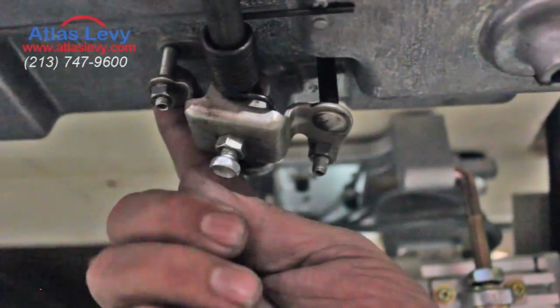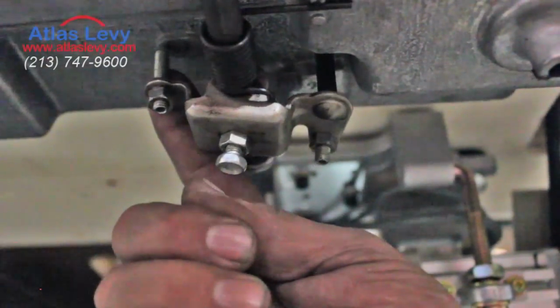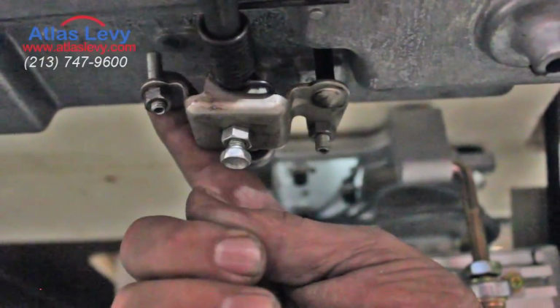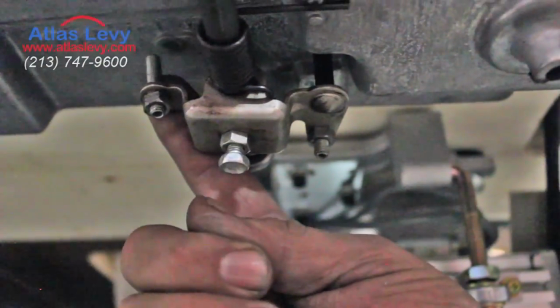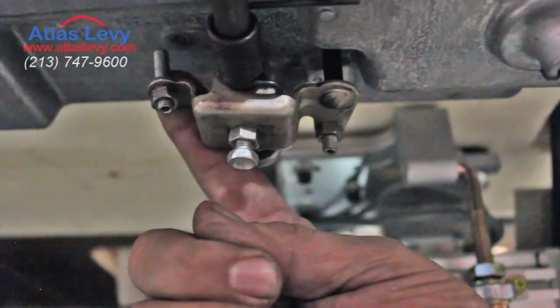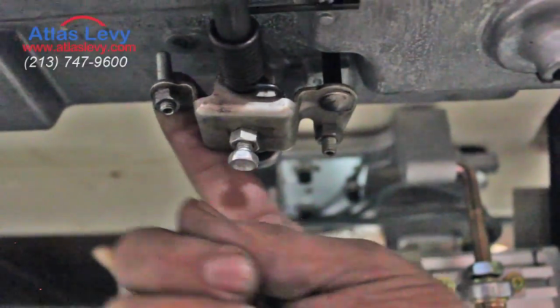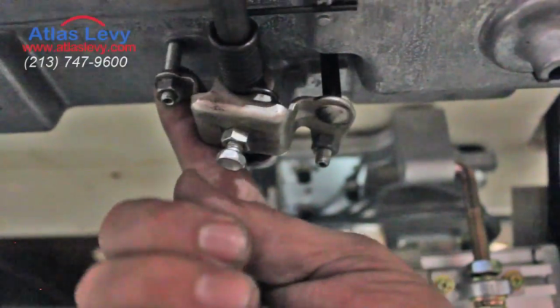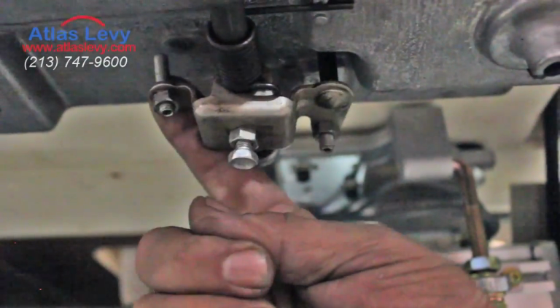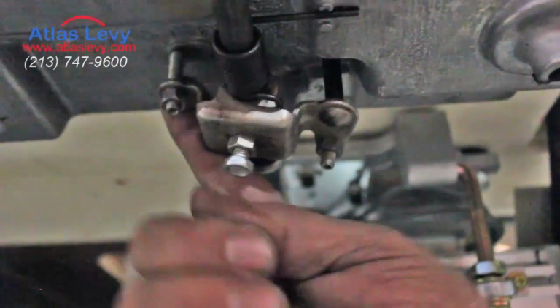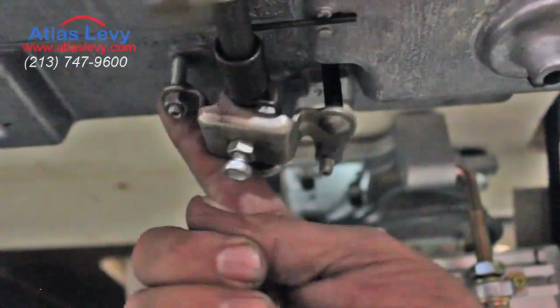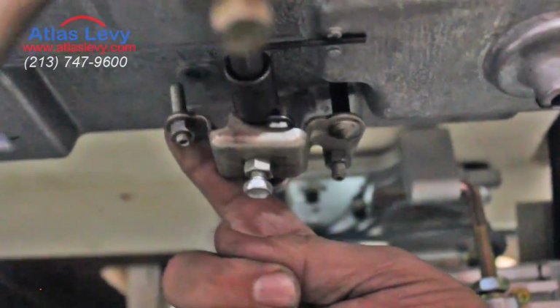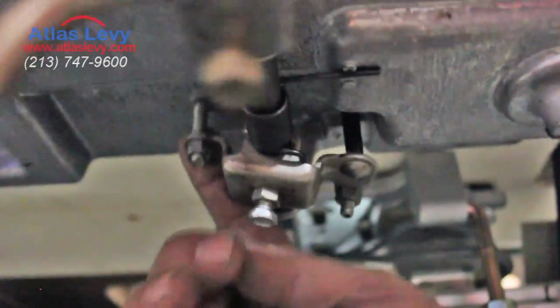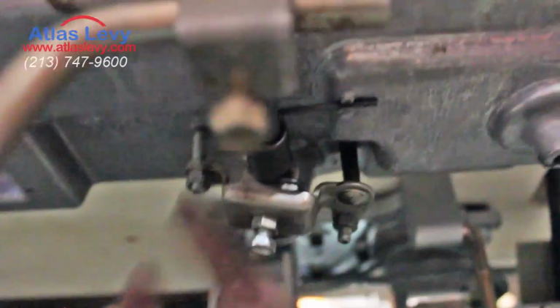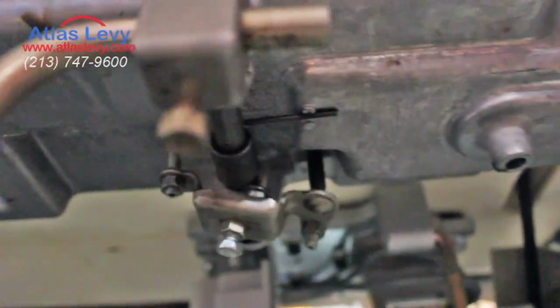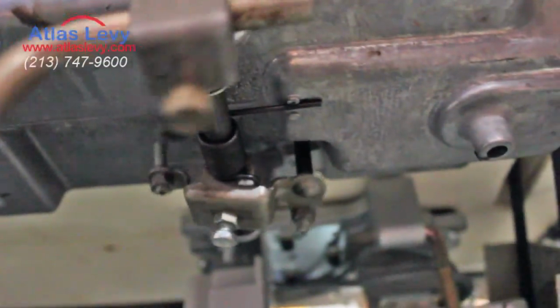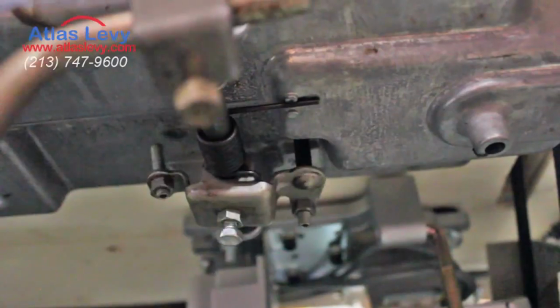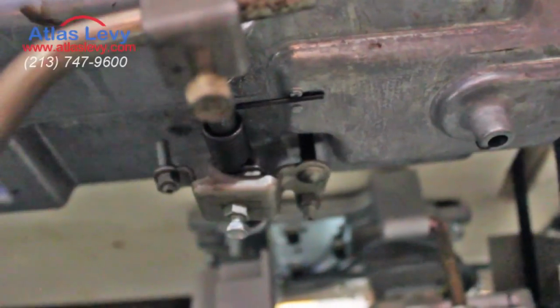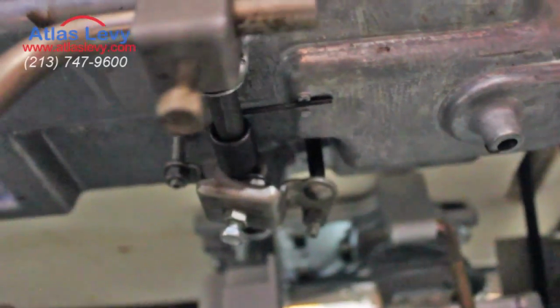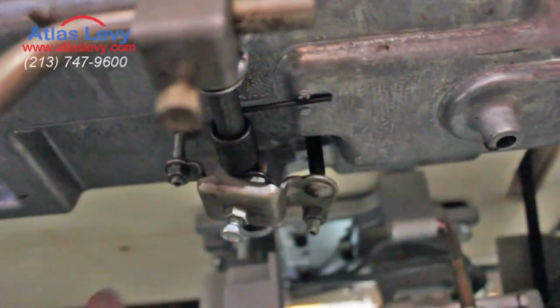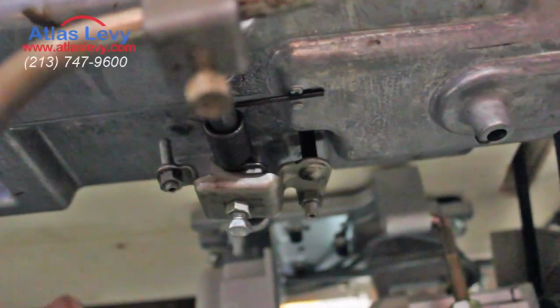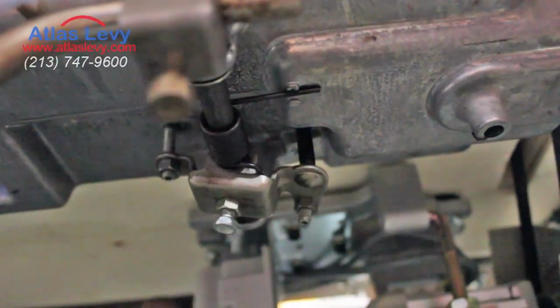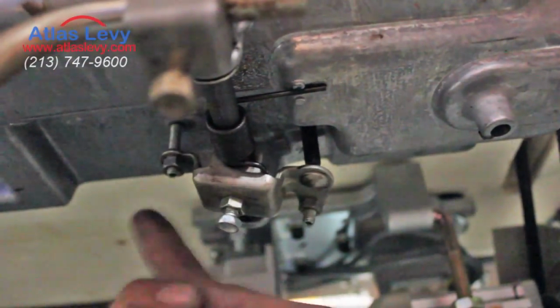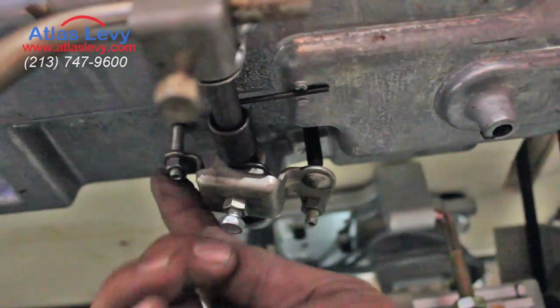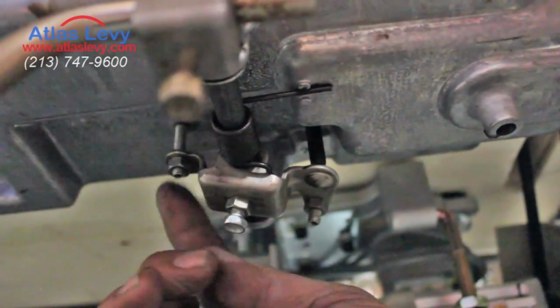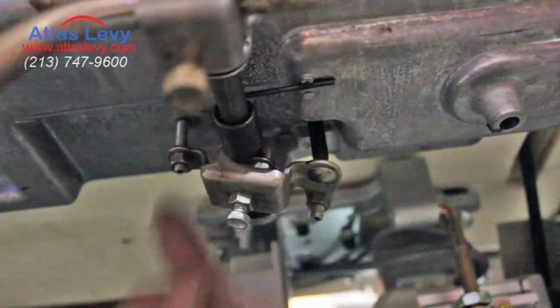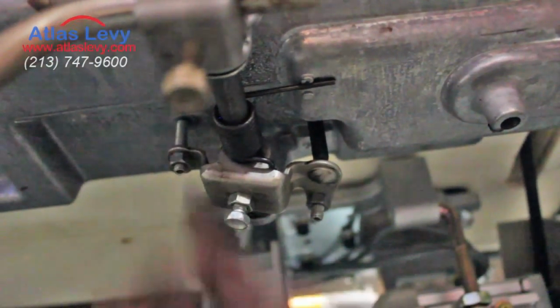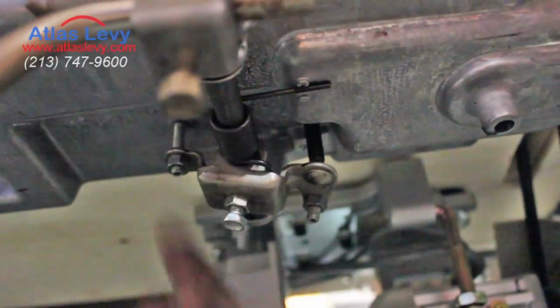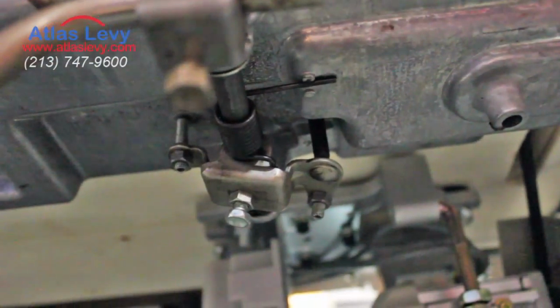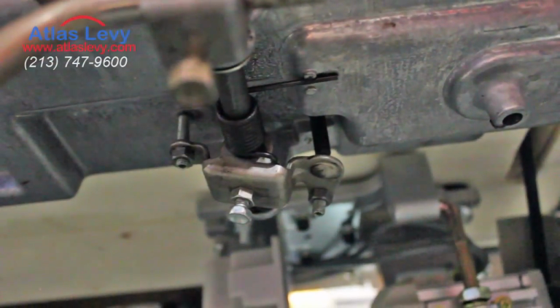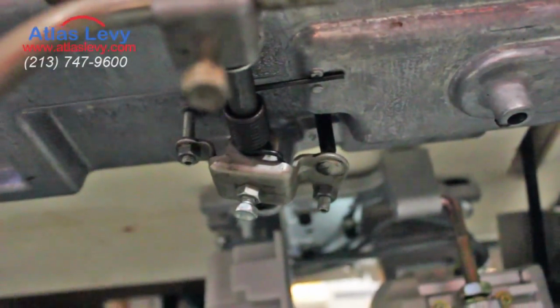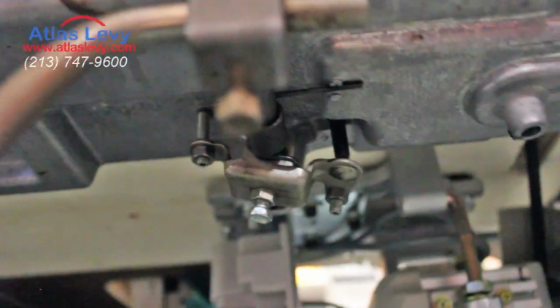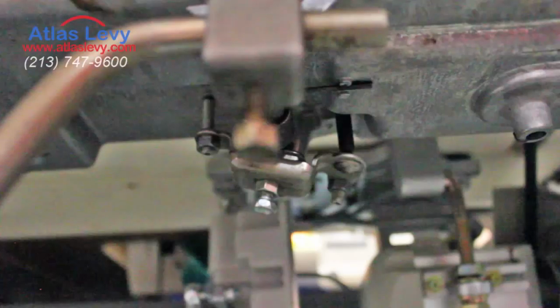And this is another stopper over here — you can set it down or up depending on how much play you want. As you can see, that's the play. If you want less play, you screw it all the way up. Thank you very much.